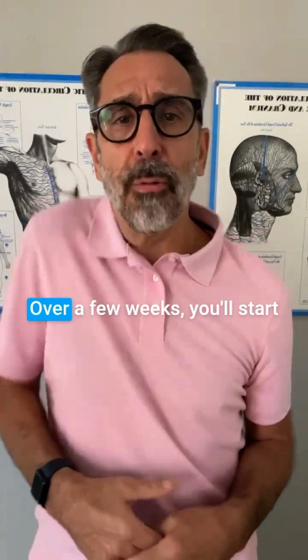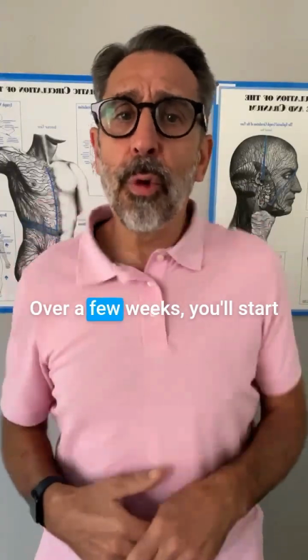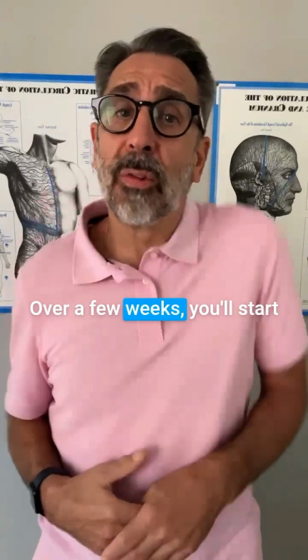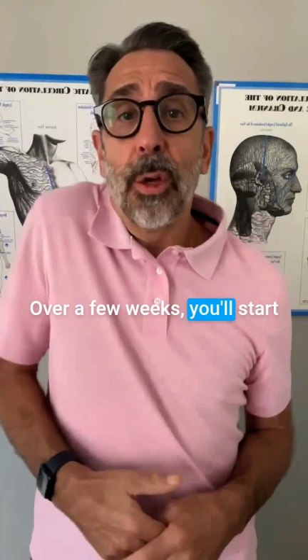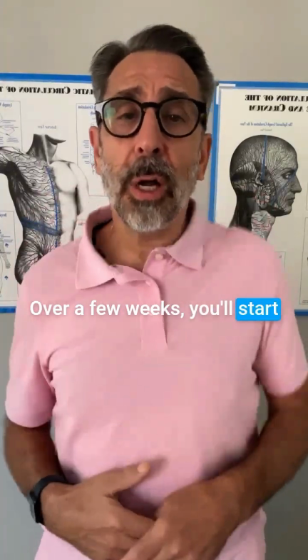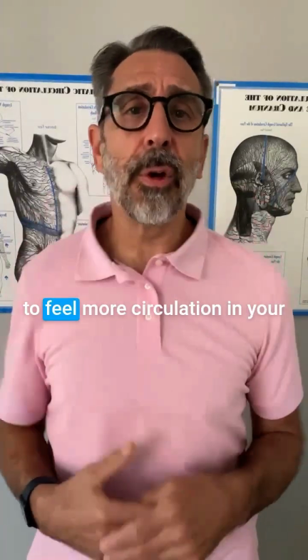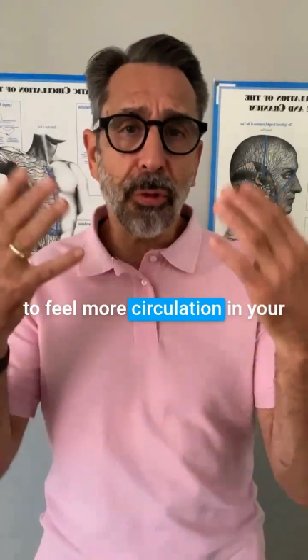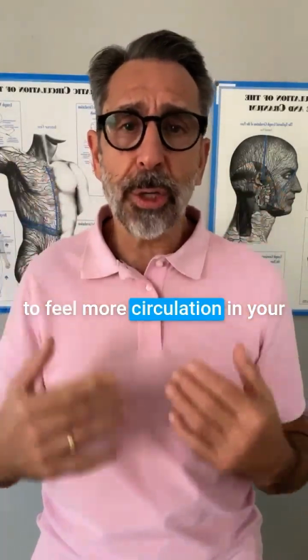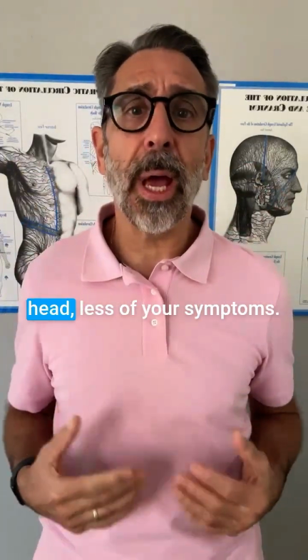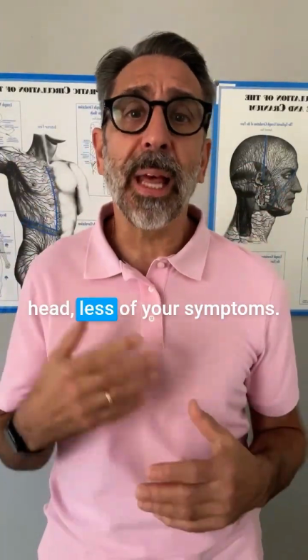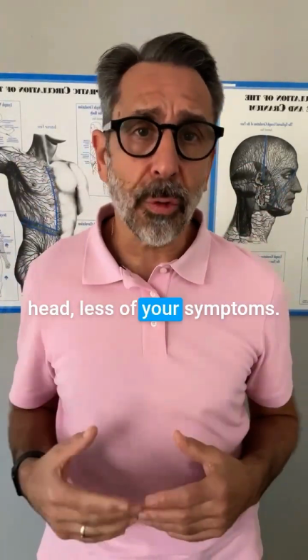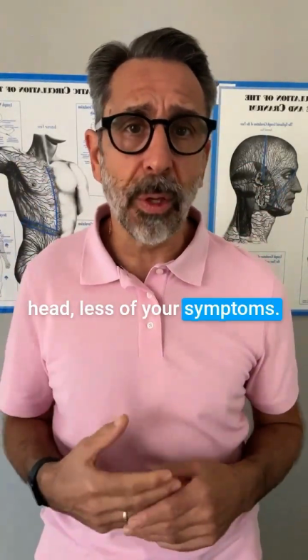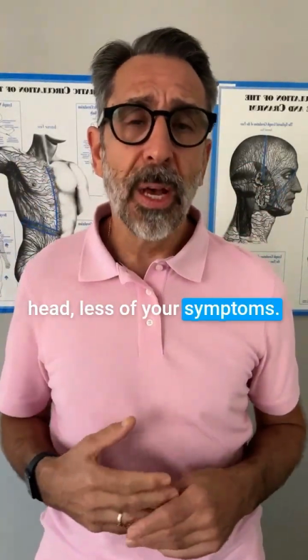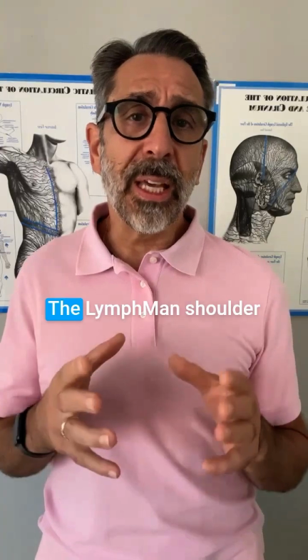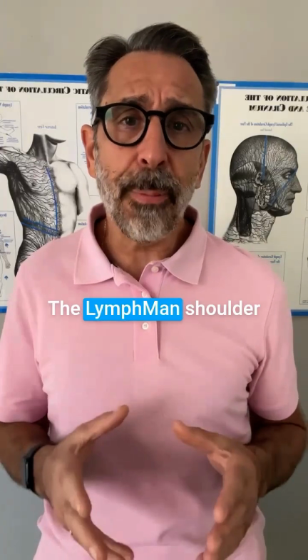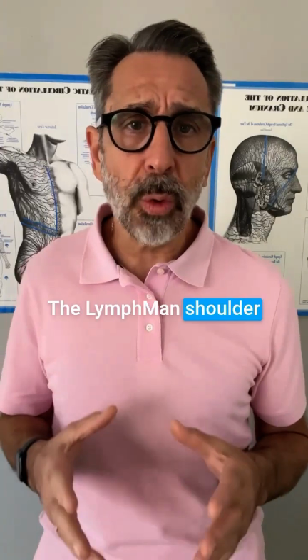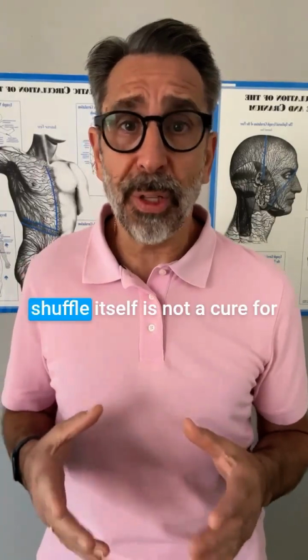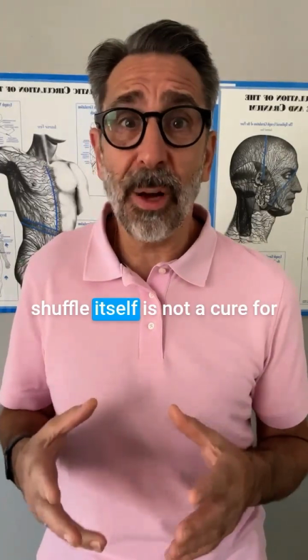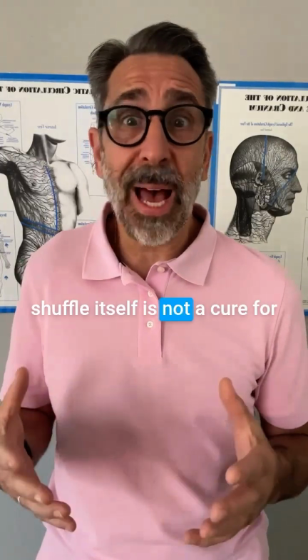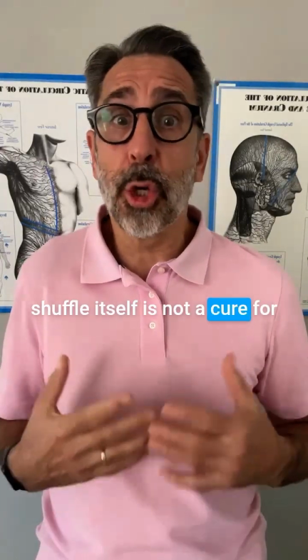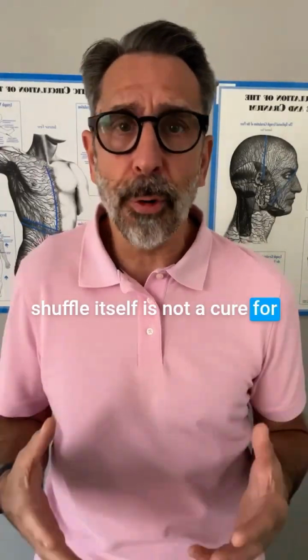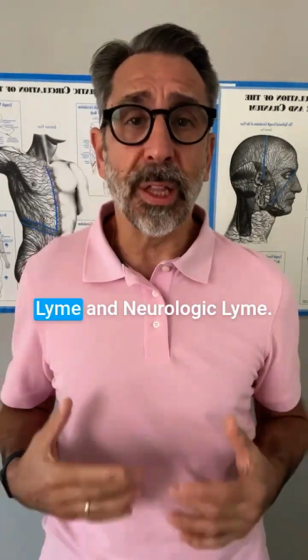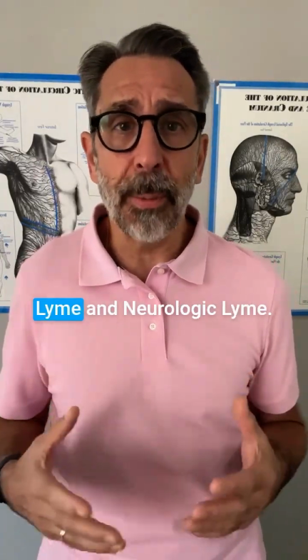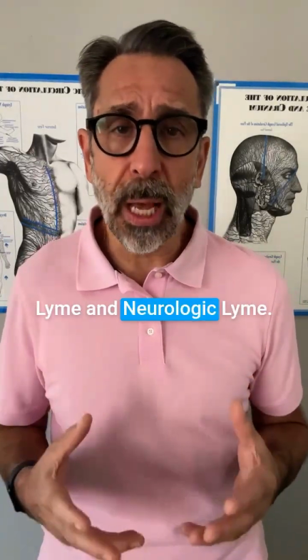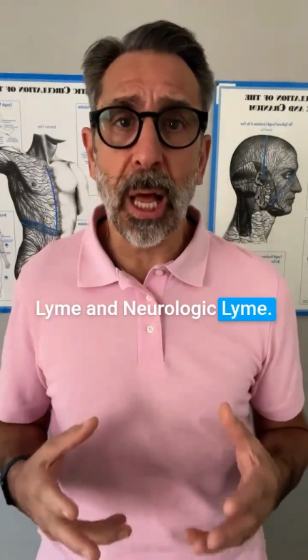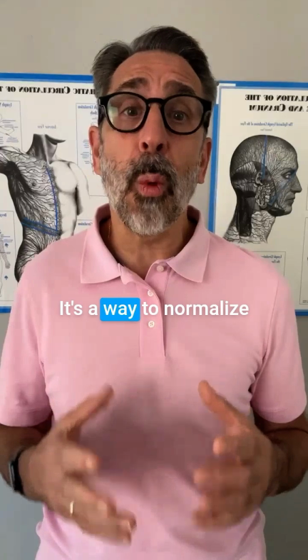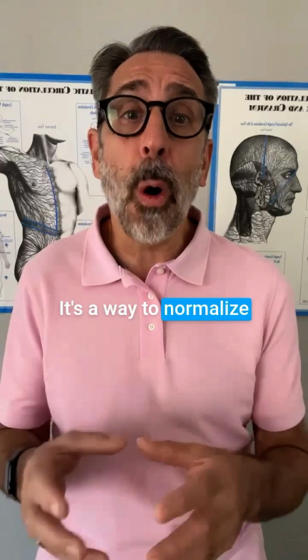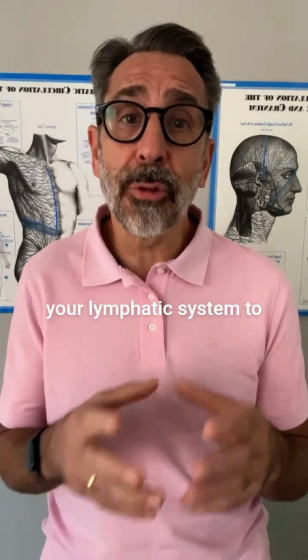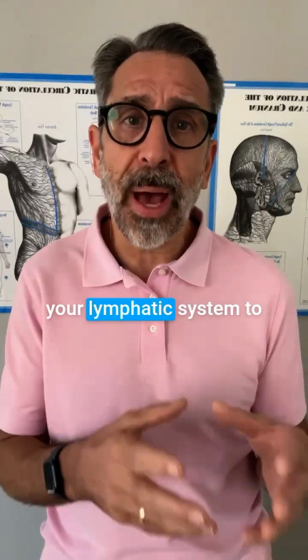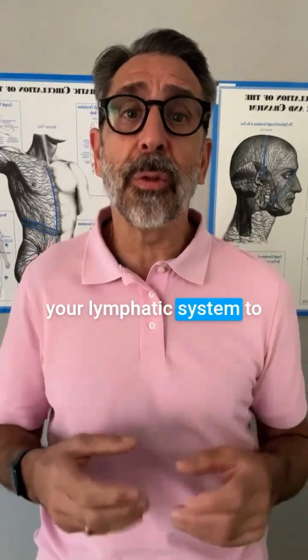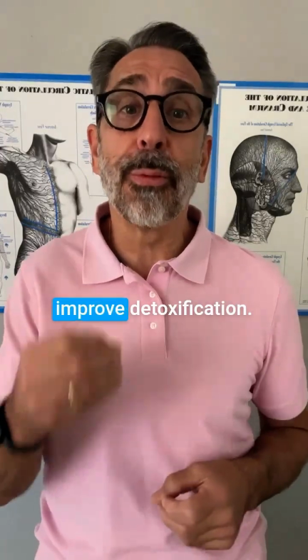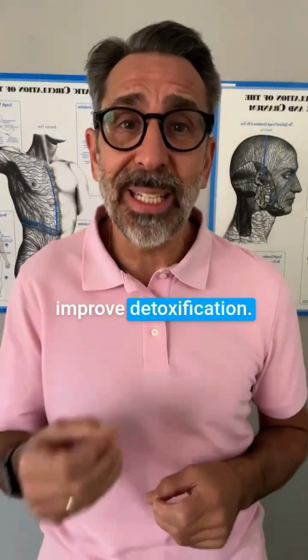Over a few weeks, you'll start to feel more circulation in your head, less of your symptoms. The Lymphman shoulder shuffle itself is not a cure for Lyme and neurologic Lyme. It's a way to normalize your lymphatic system to improve detoxification.